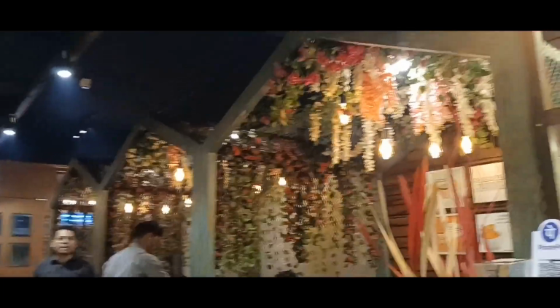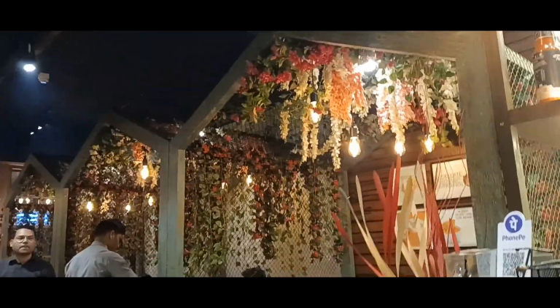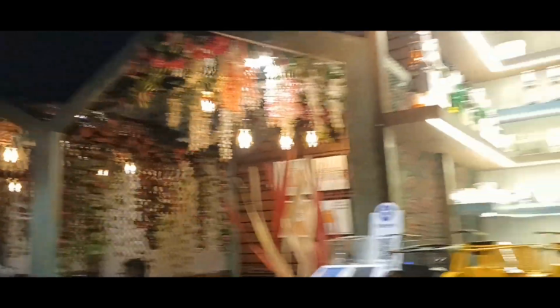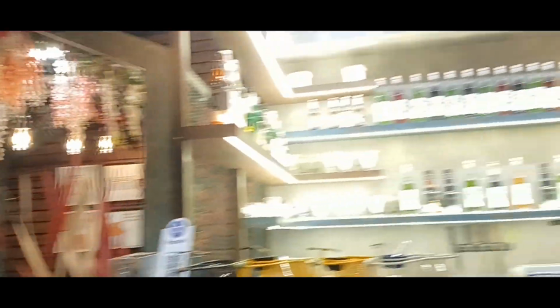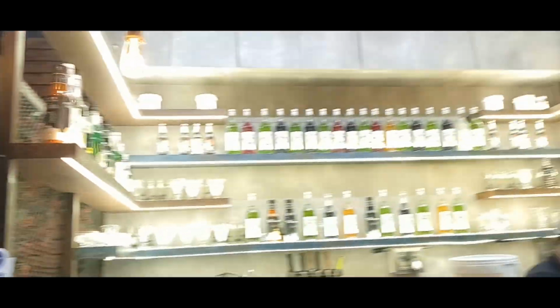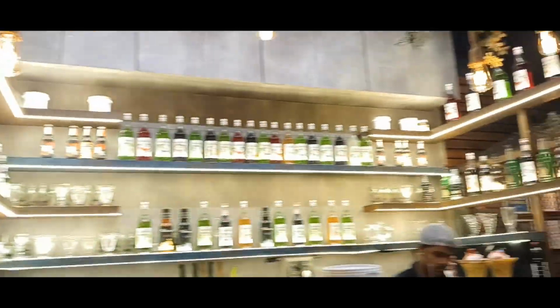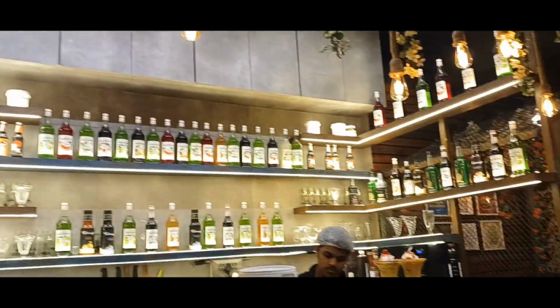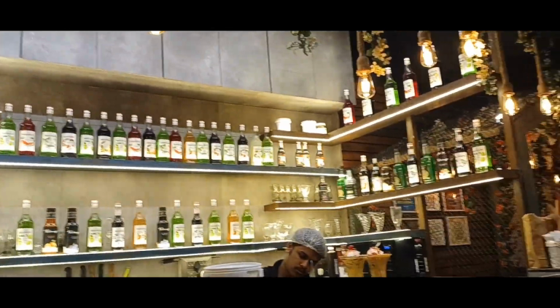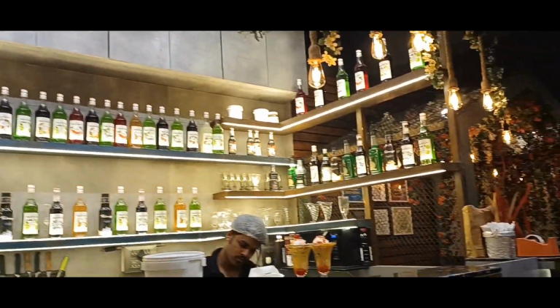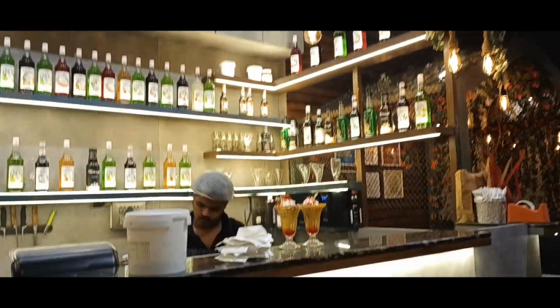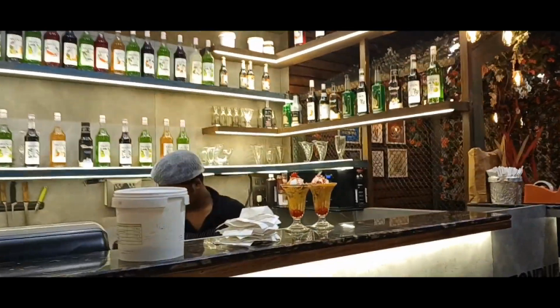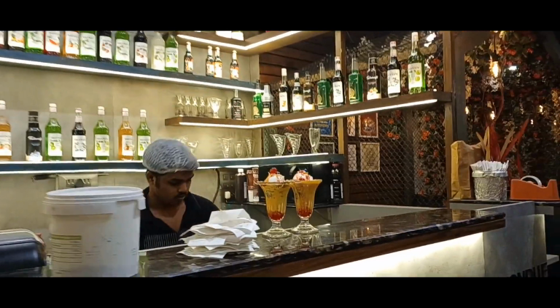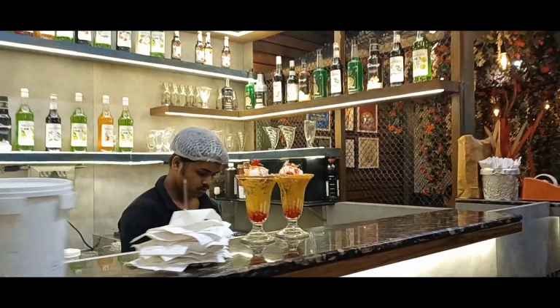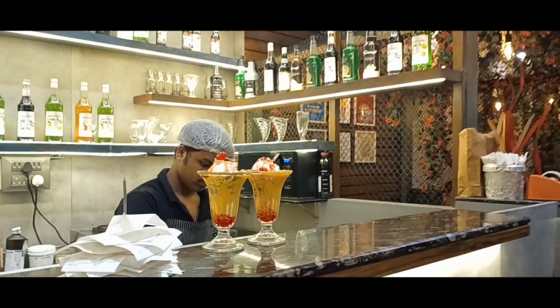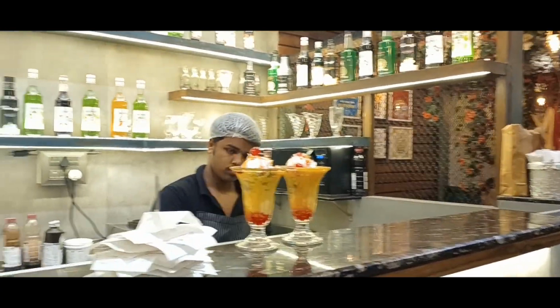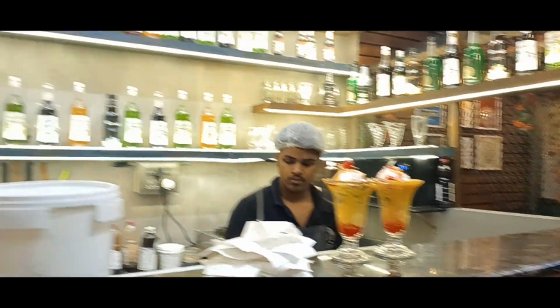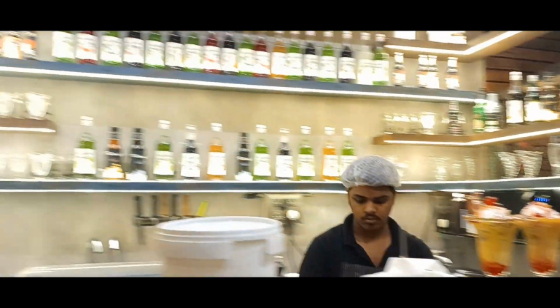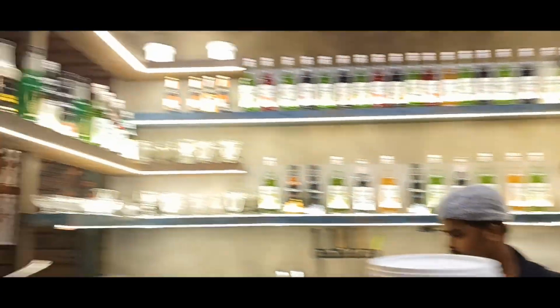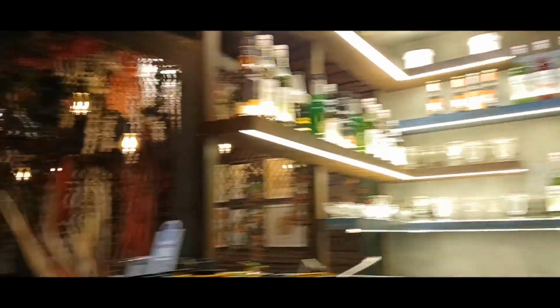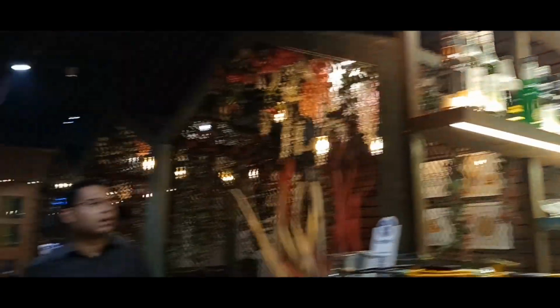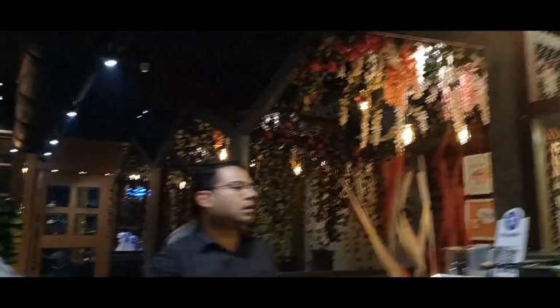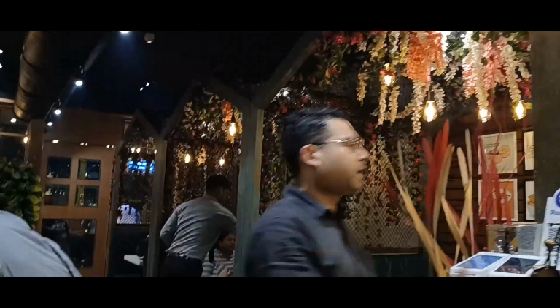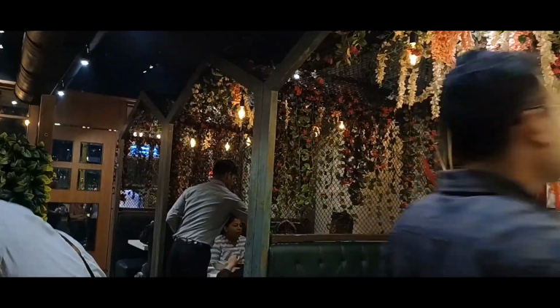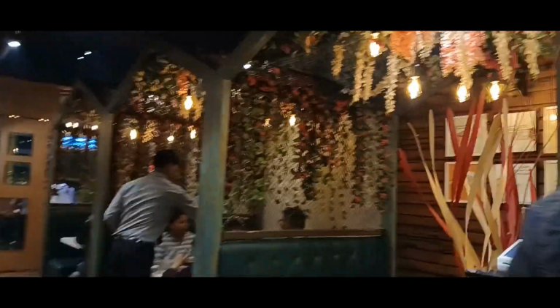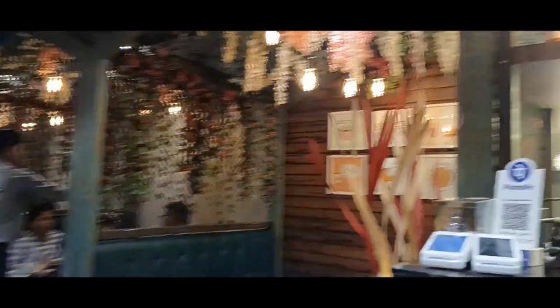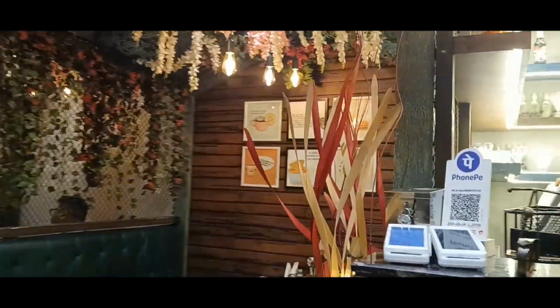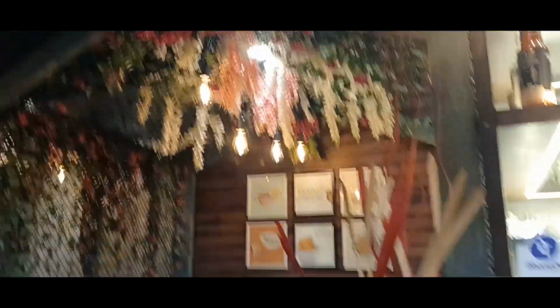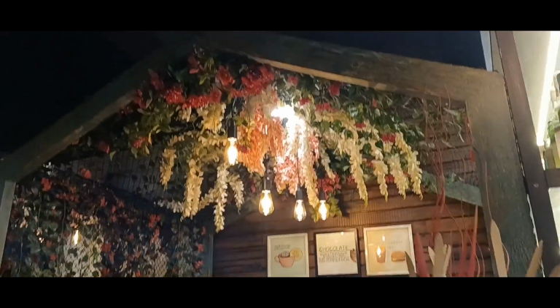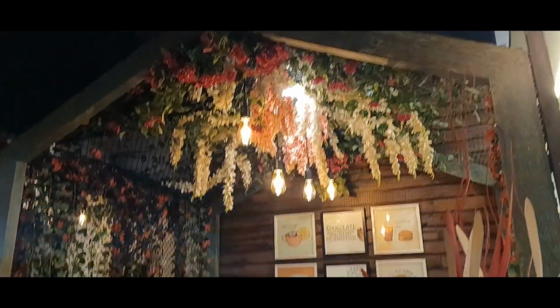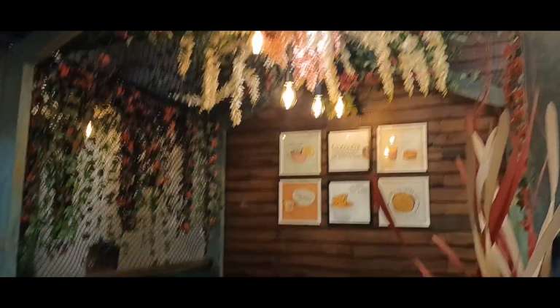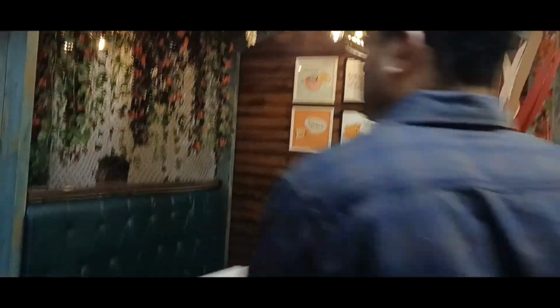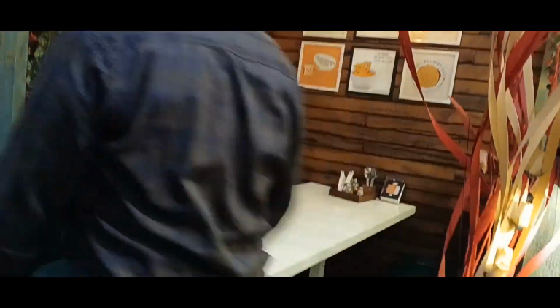They have a bar with cocktails and mocktails. The food town is highly recommended — Mulund West. Thank you so much.